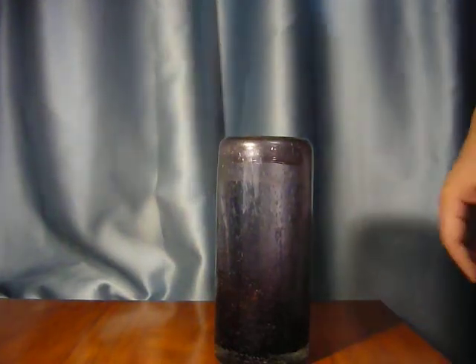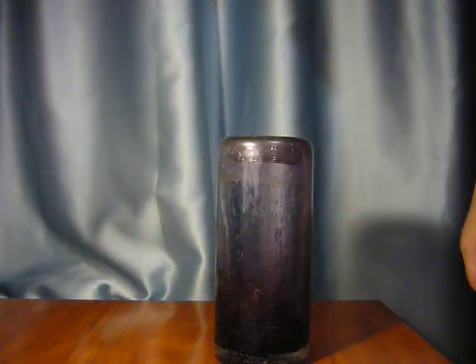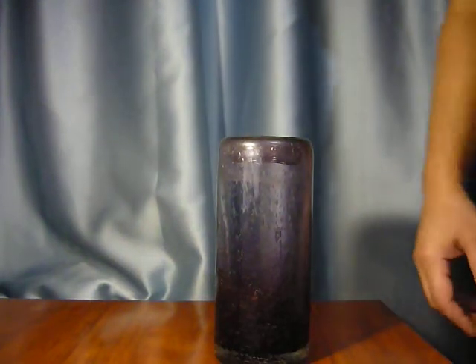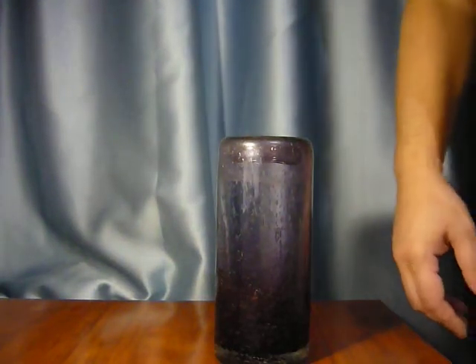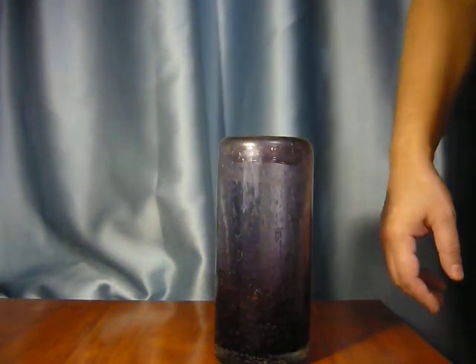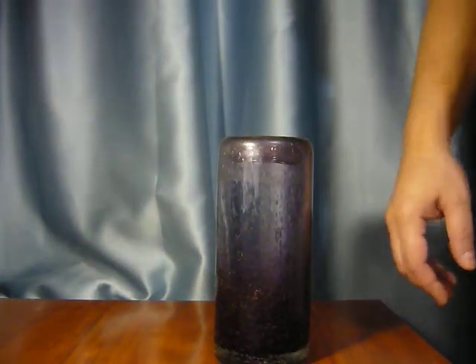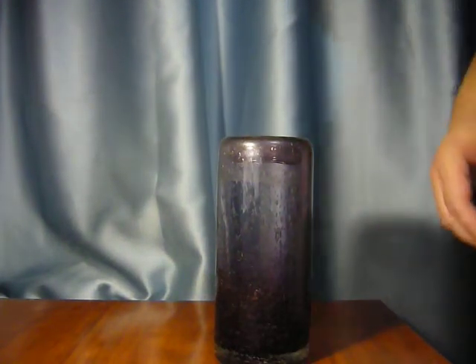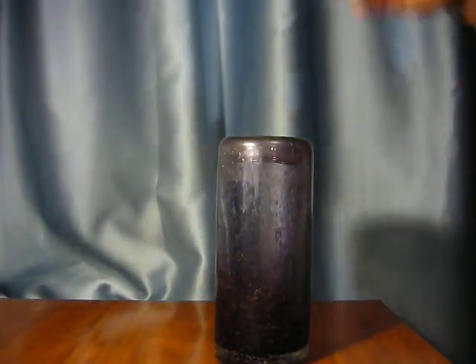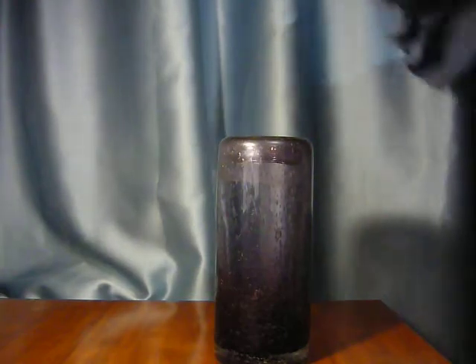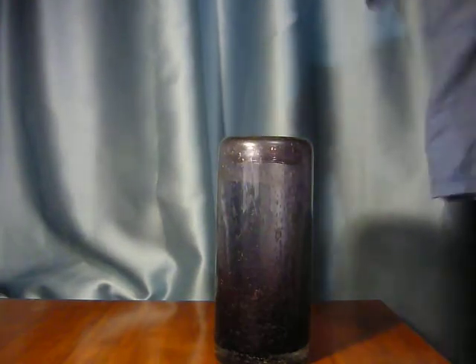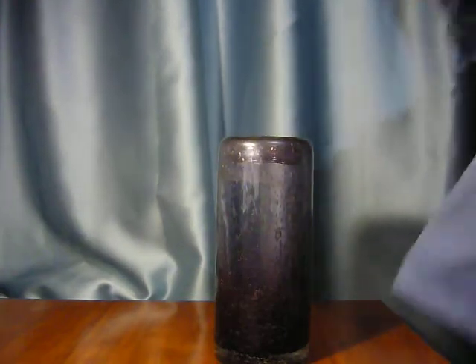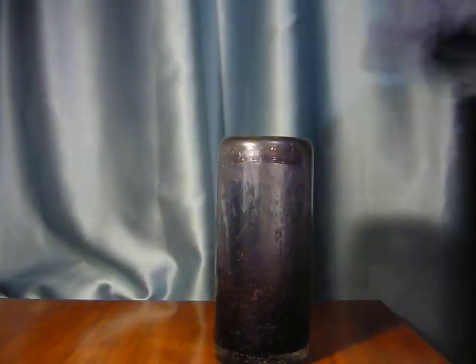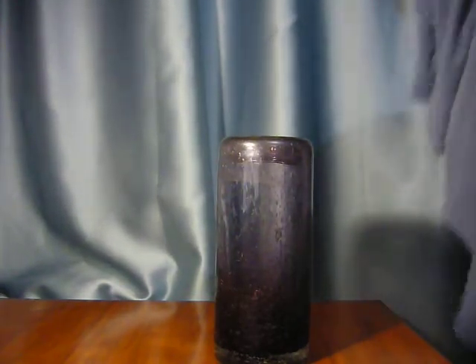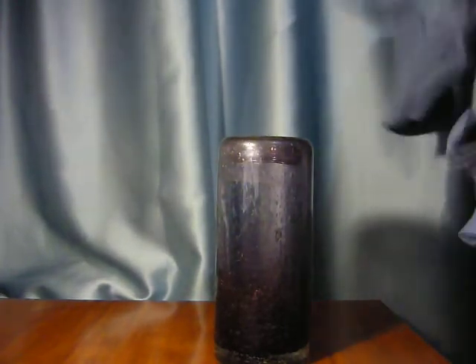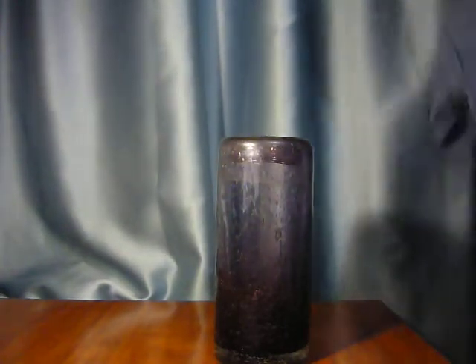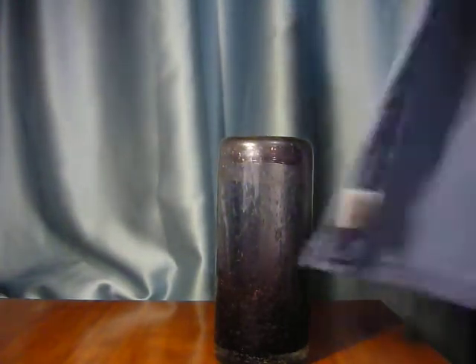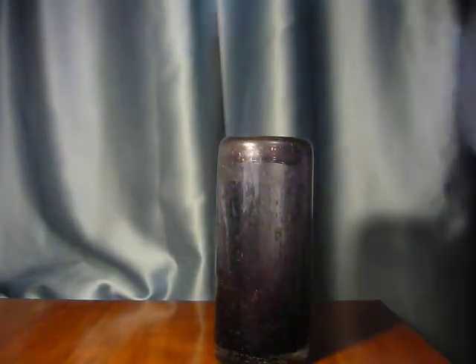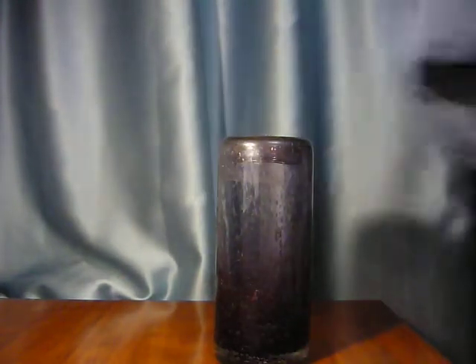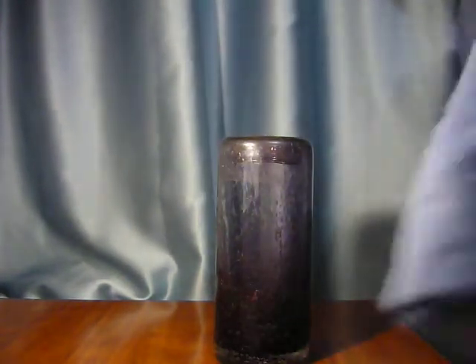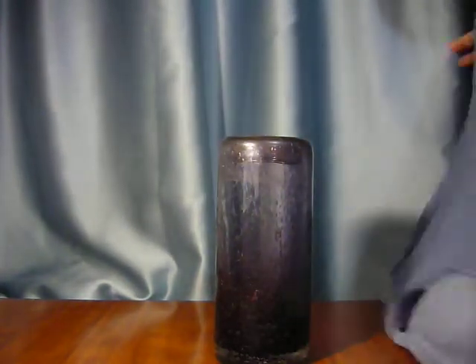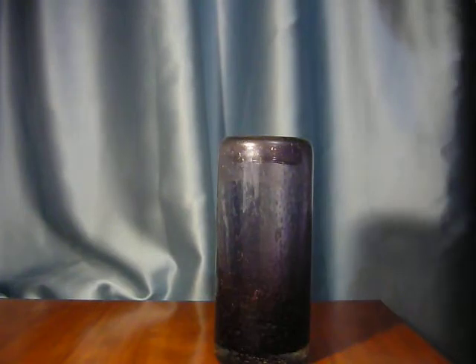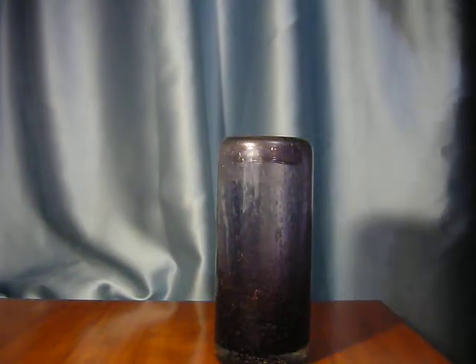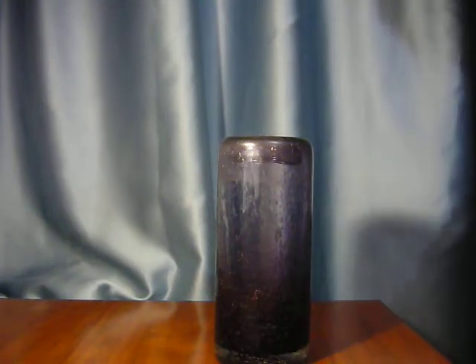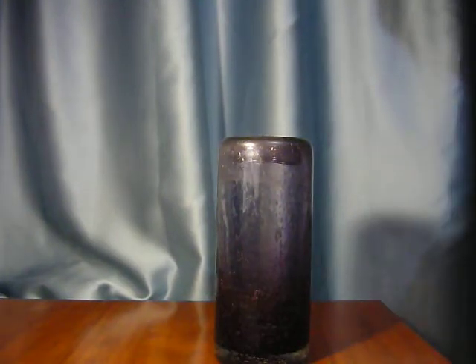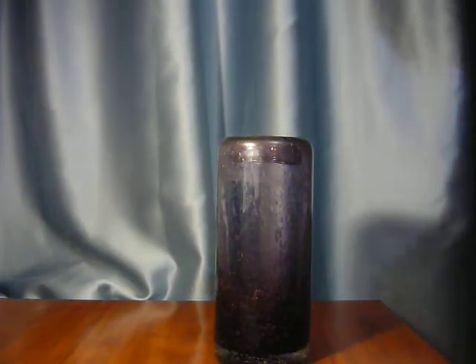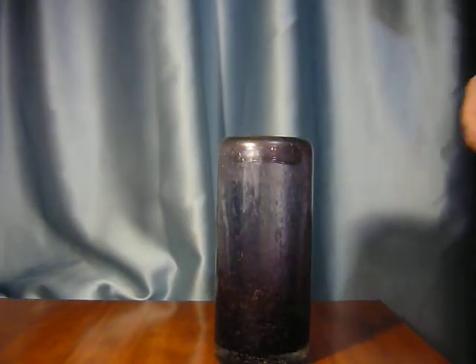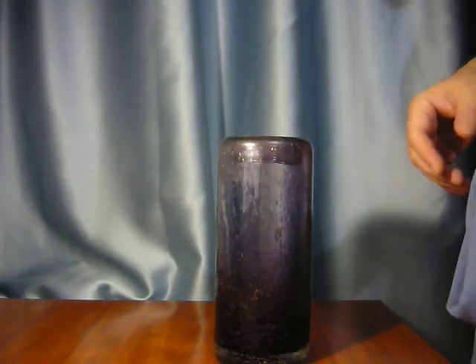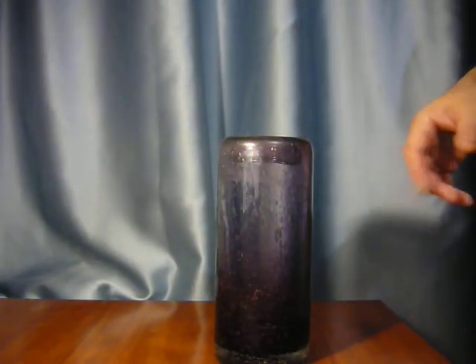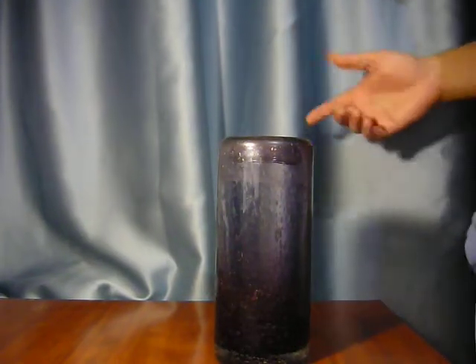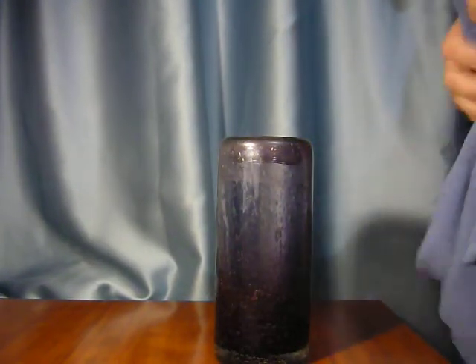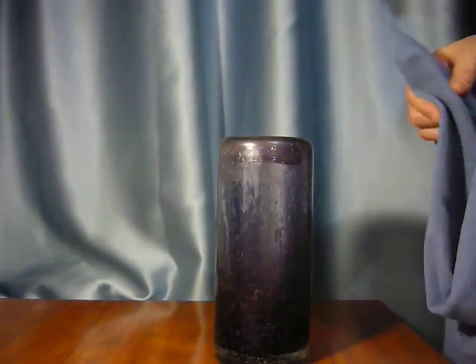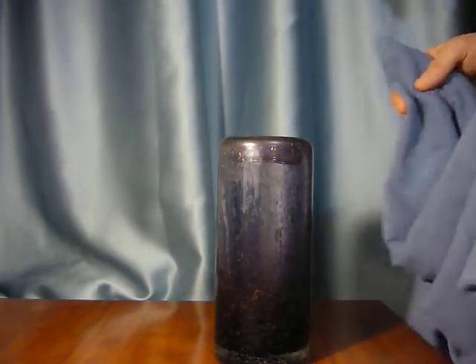I would like to show how to make a homemade ushanka hat stretcher — easy and with just the things everyone has at the house.